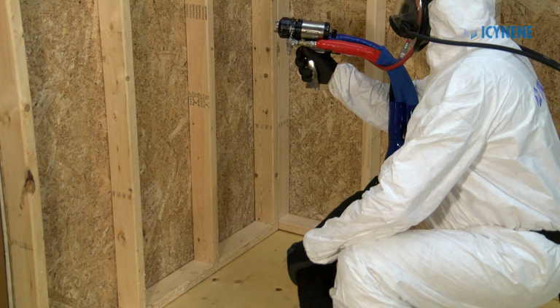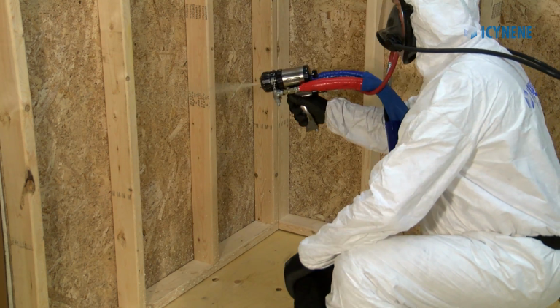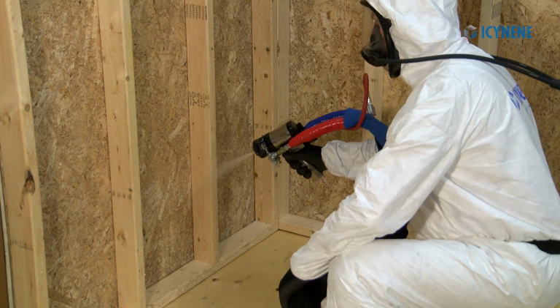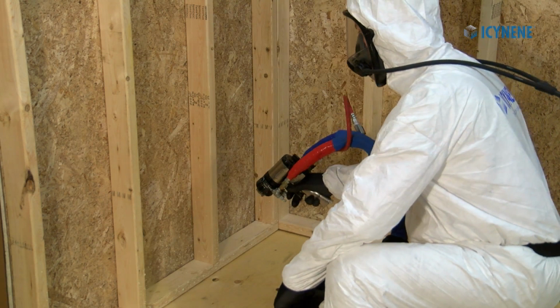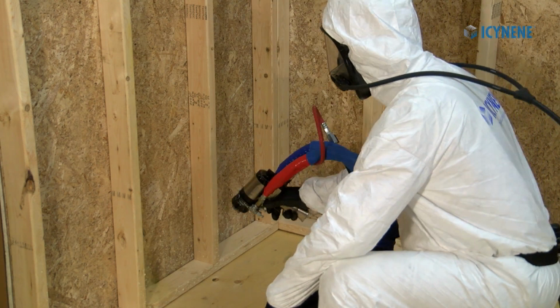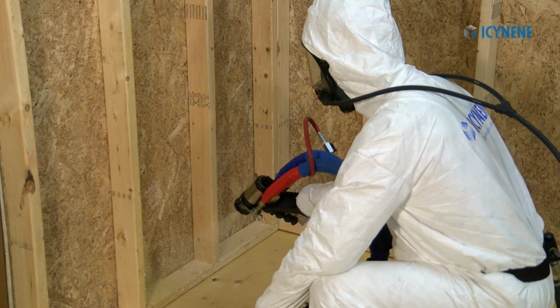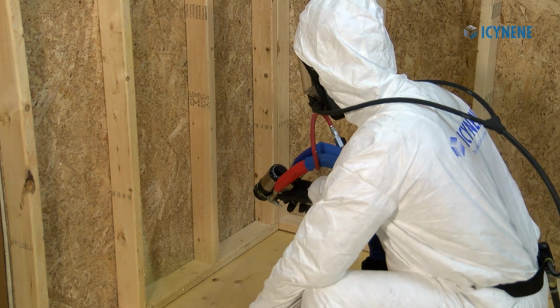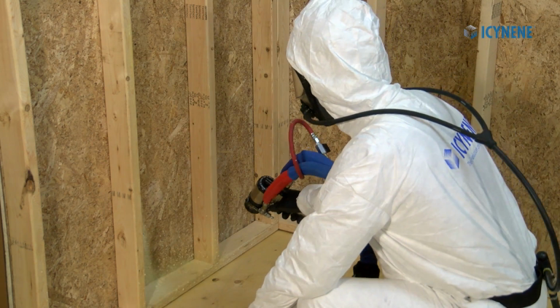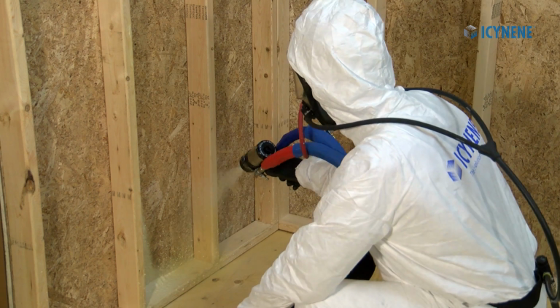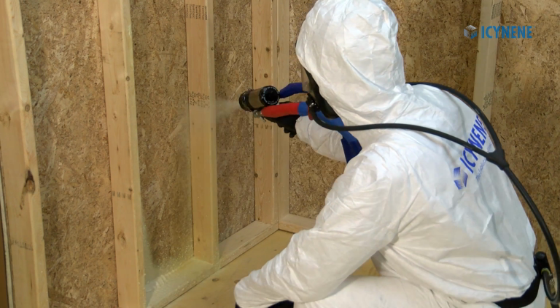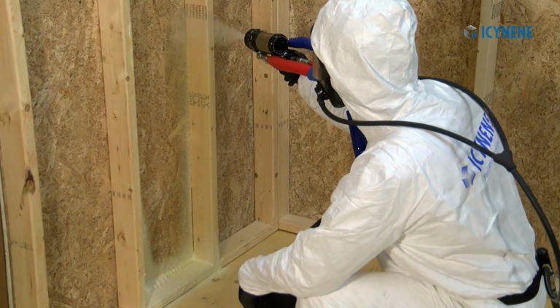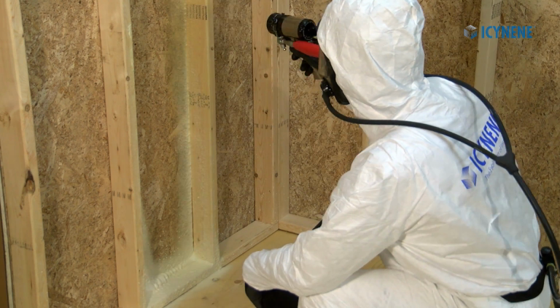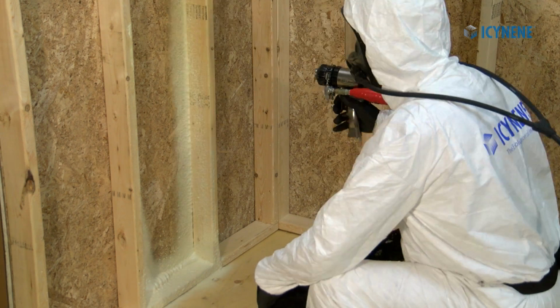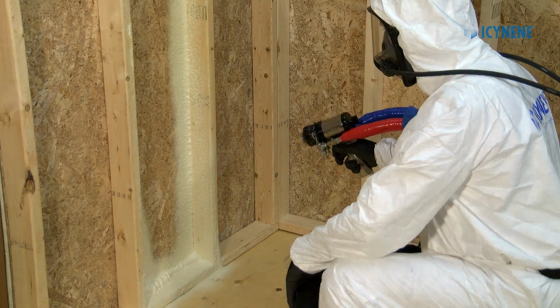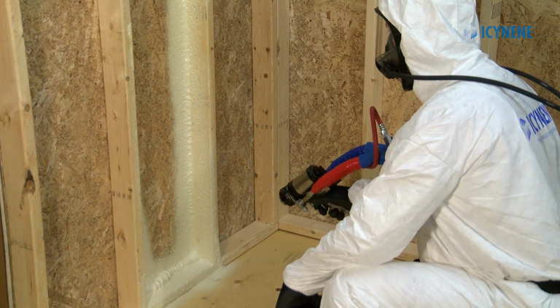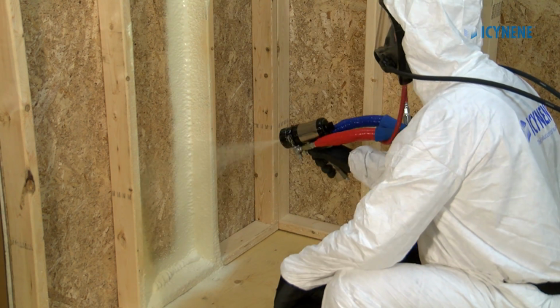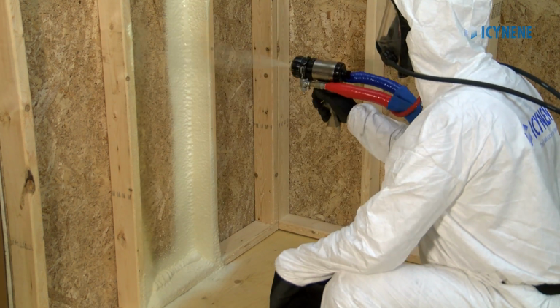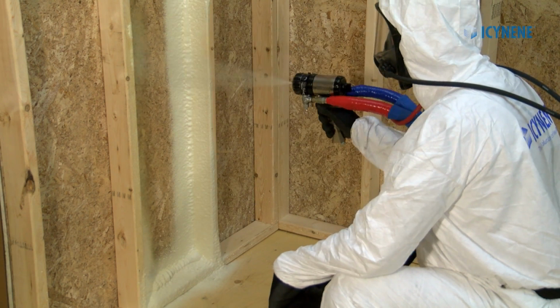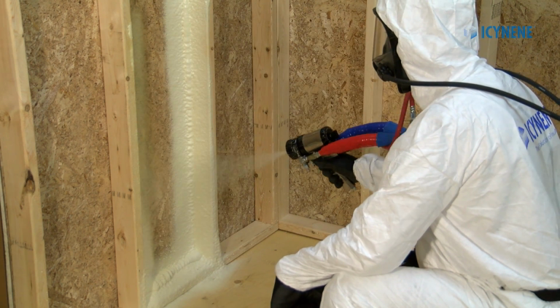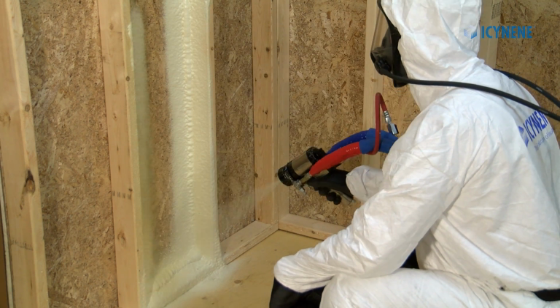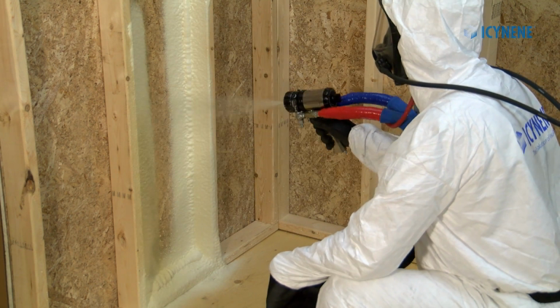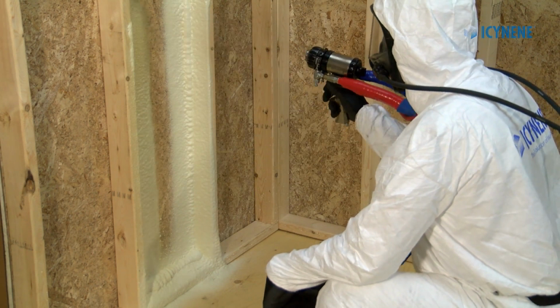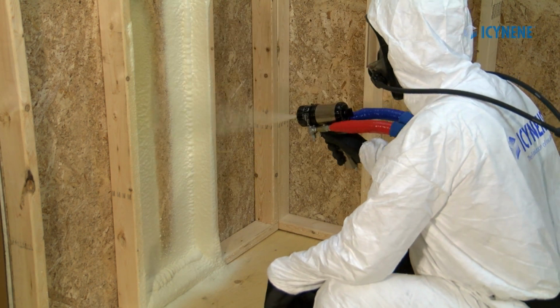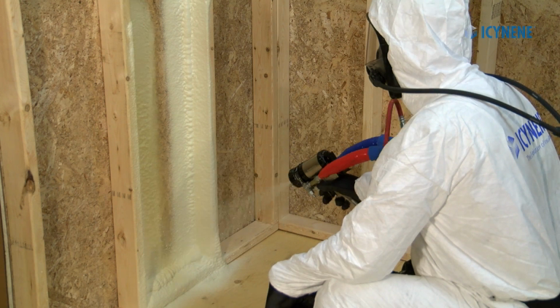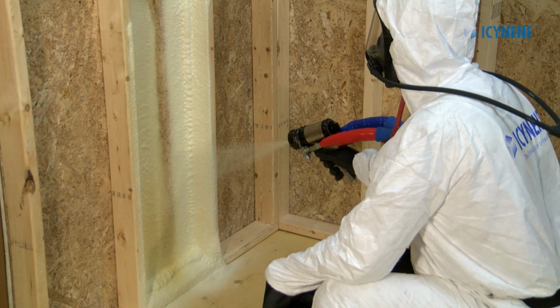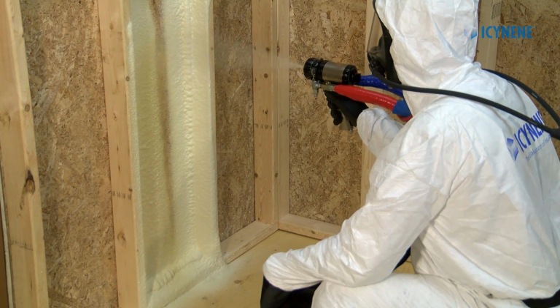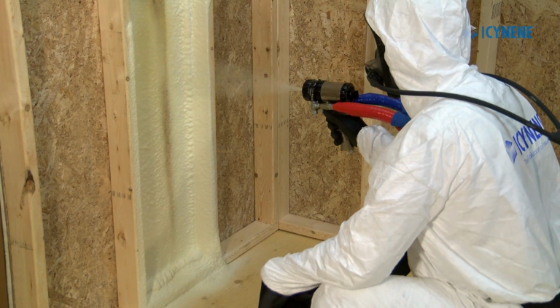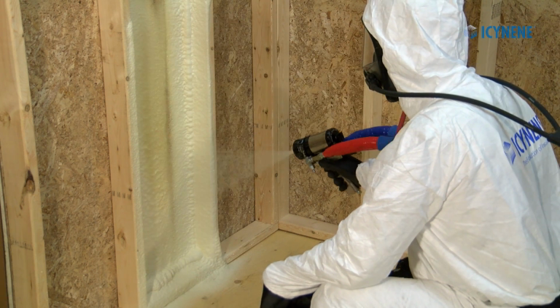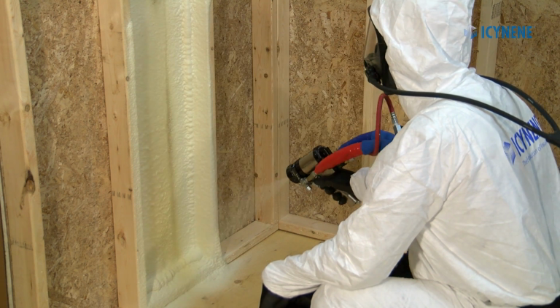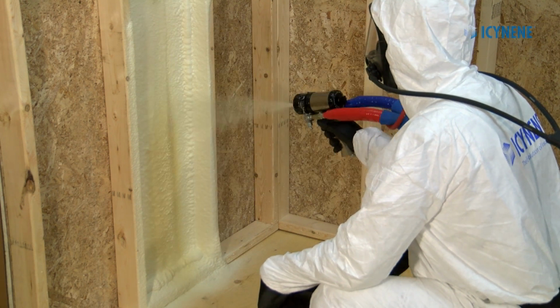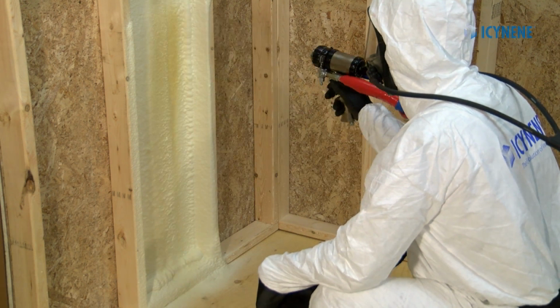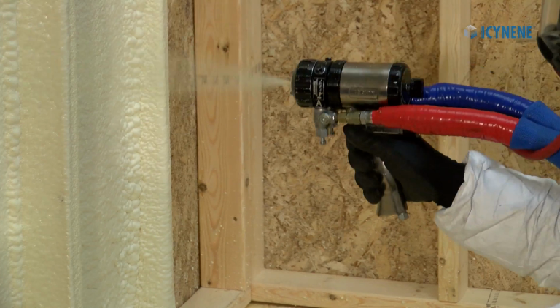Diagnosing and troubleshooting pressure imbalances in this way will get you back to spraying Isonene foams at their best quality quicker, so that you can be more efficient and more profitable.